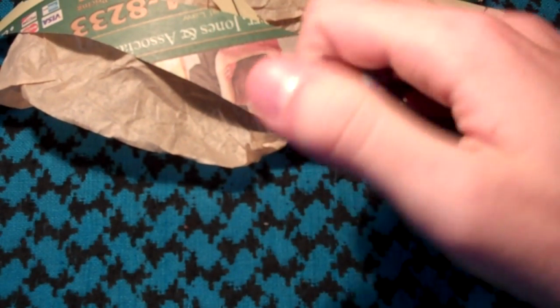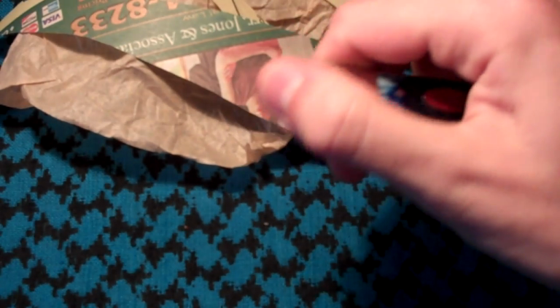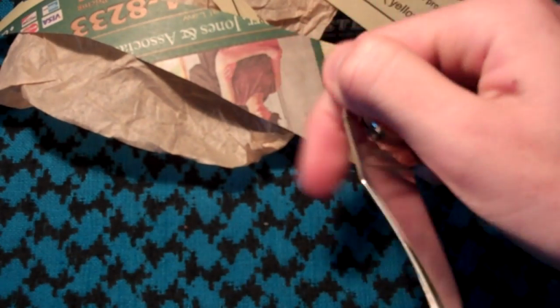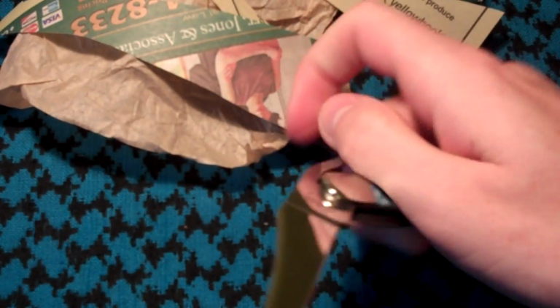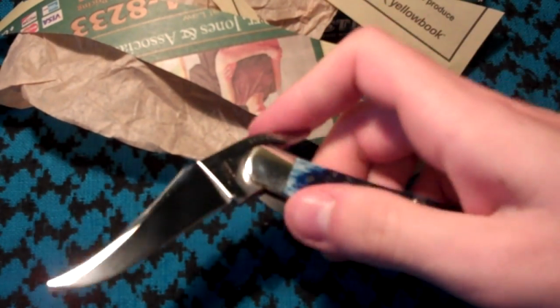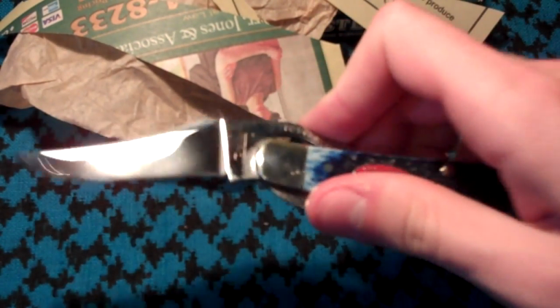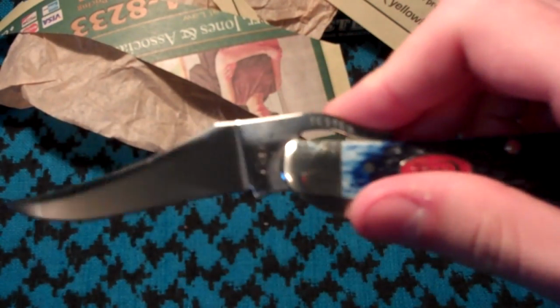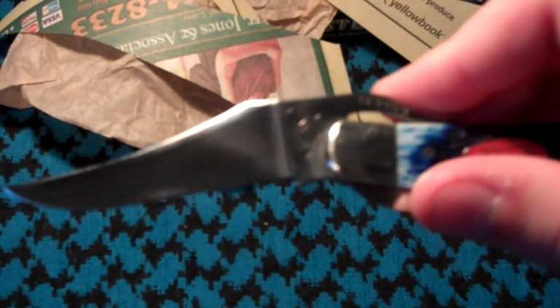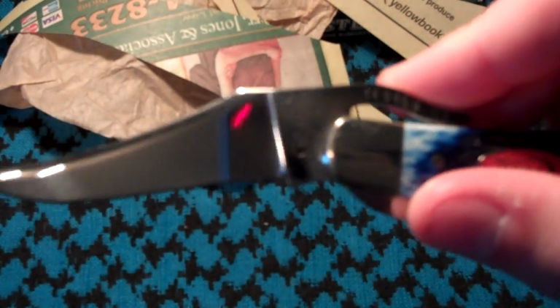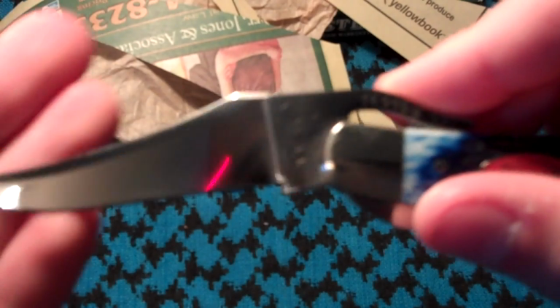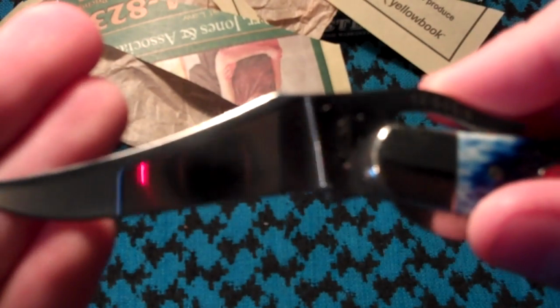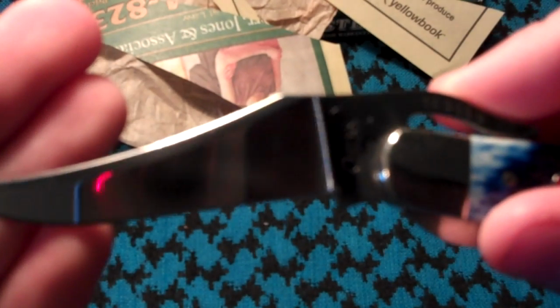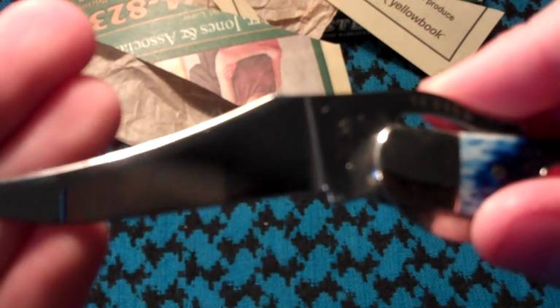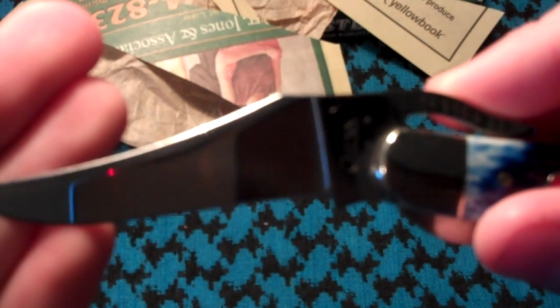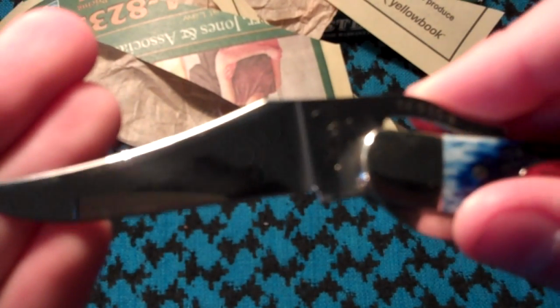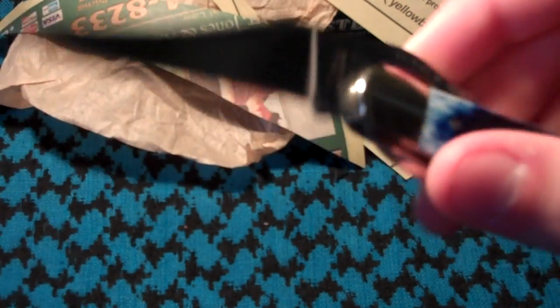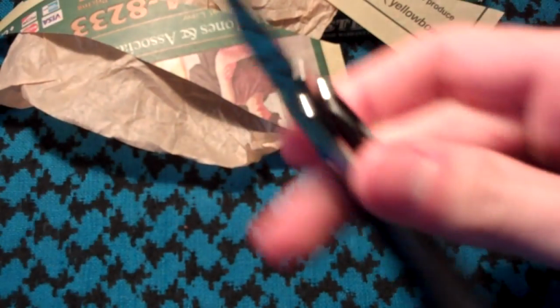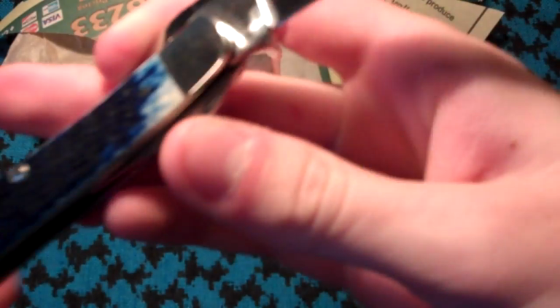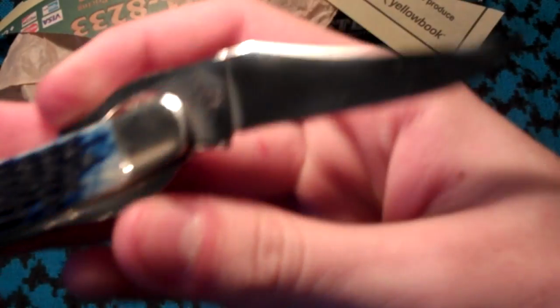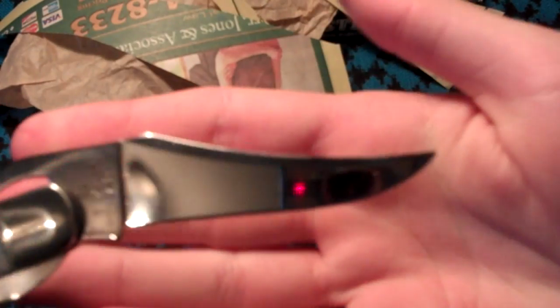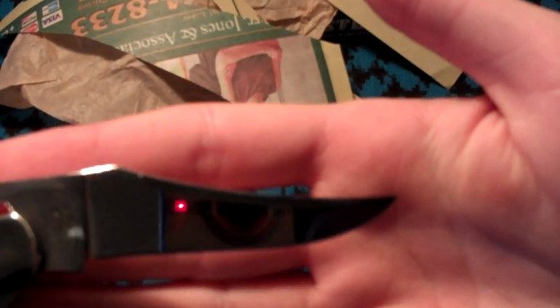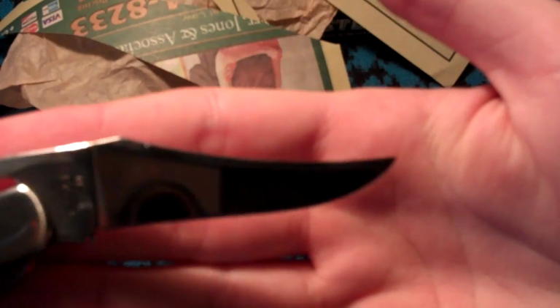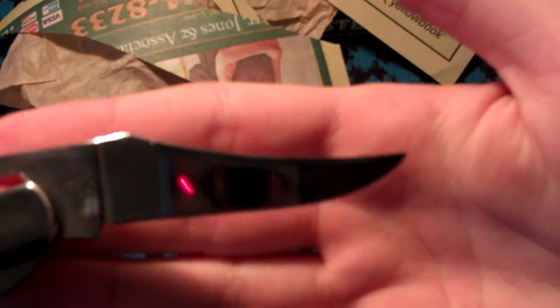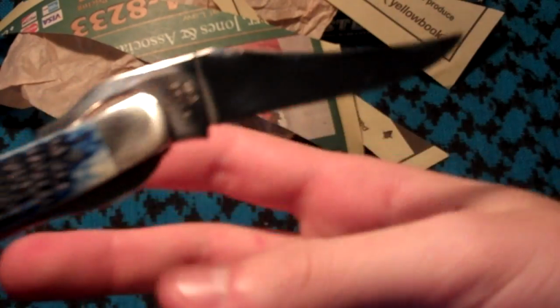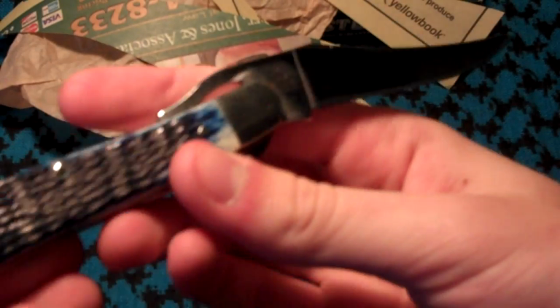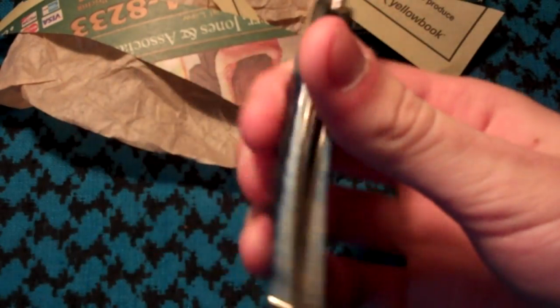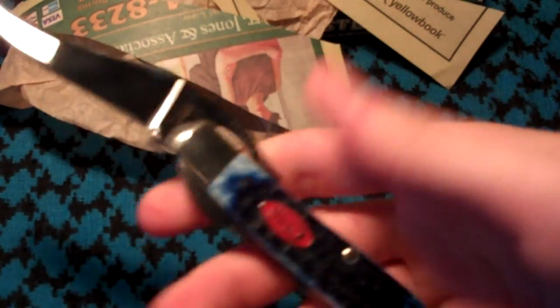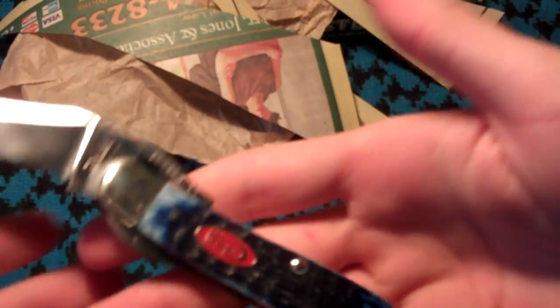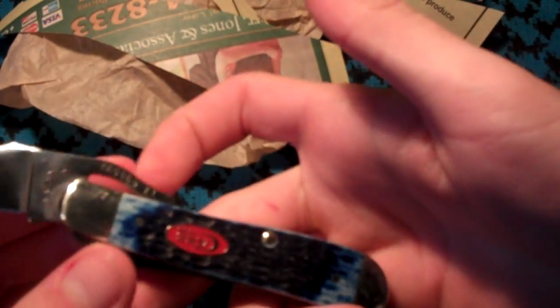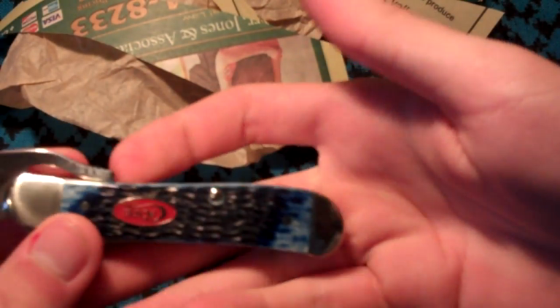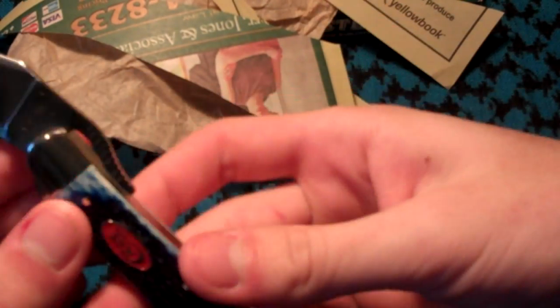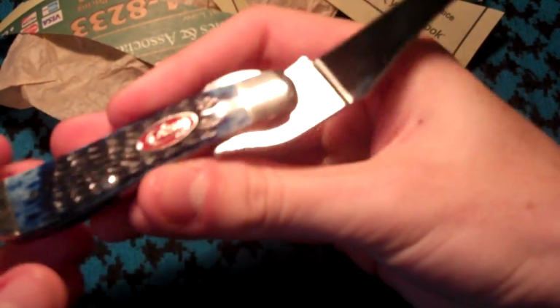Also has a mirror polish on the blade, if you can see that. Case is known for their mirror polished blades. And there you go.